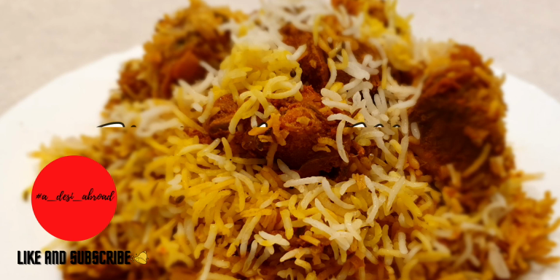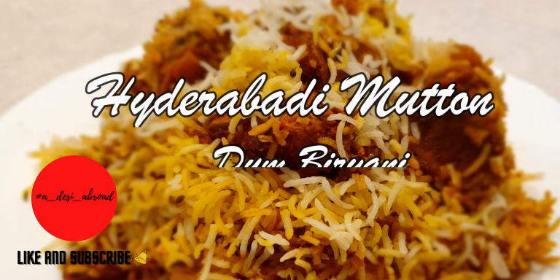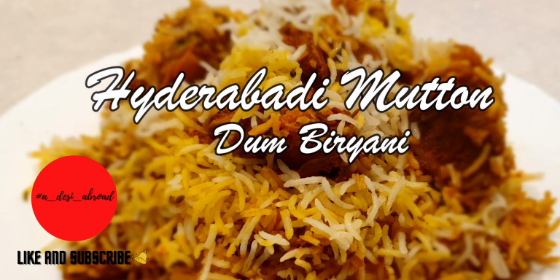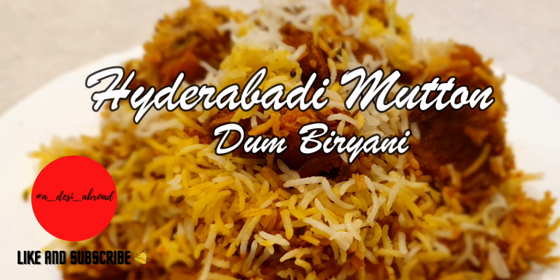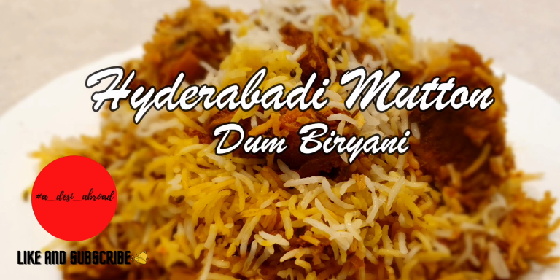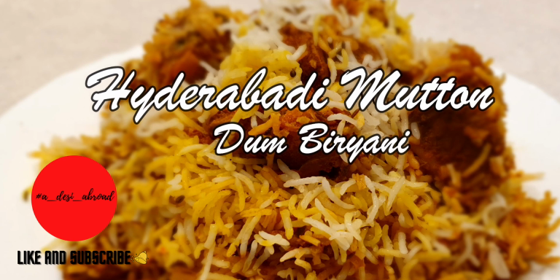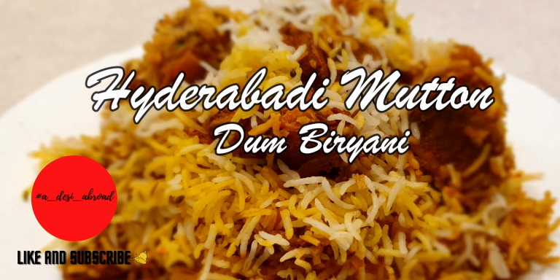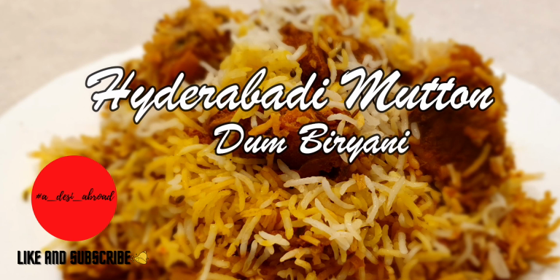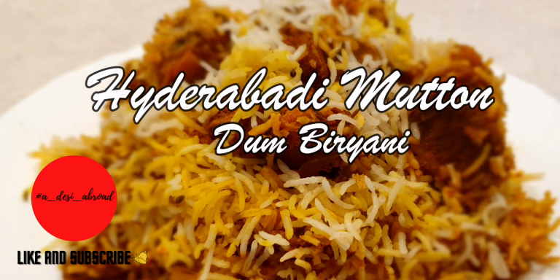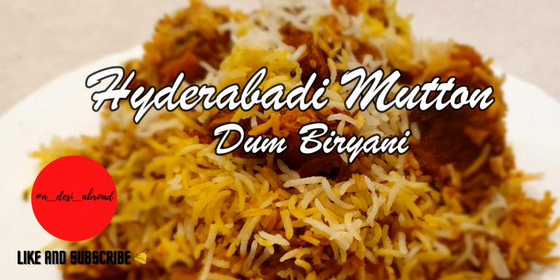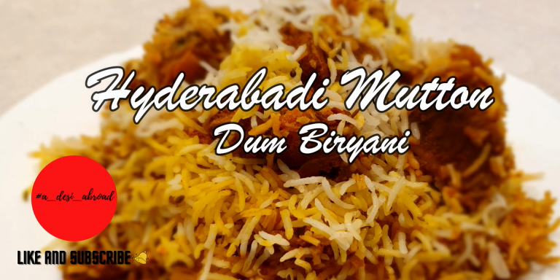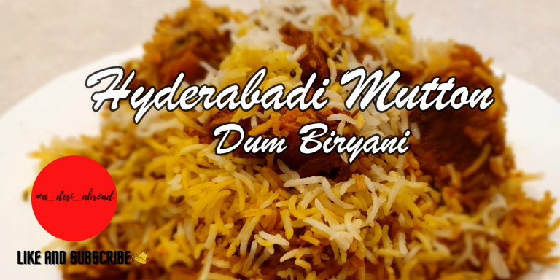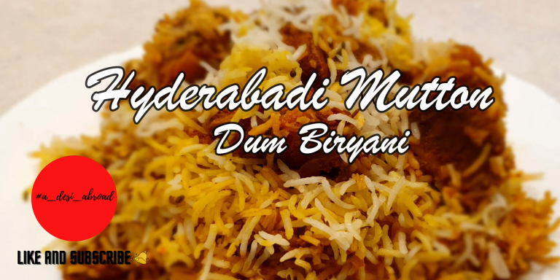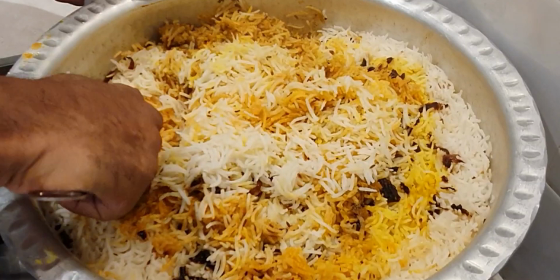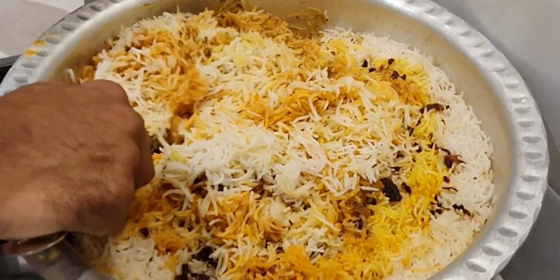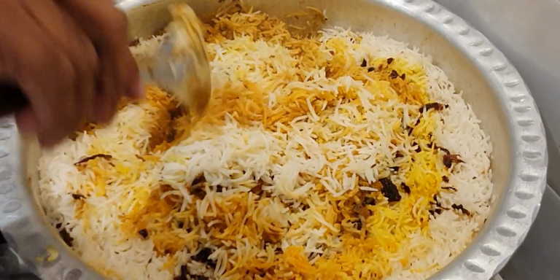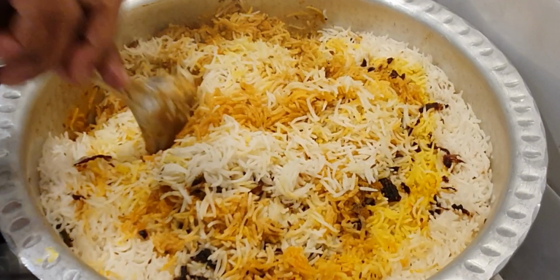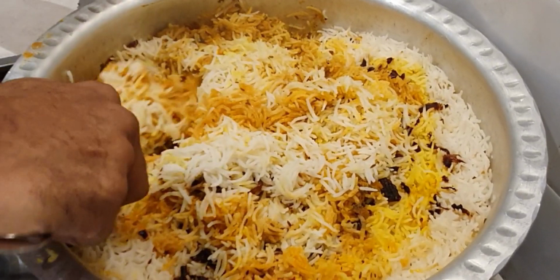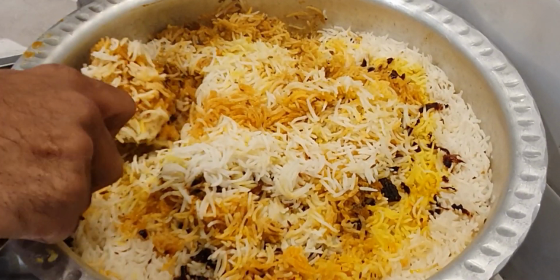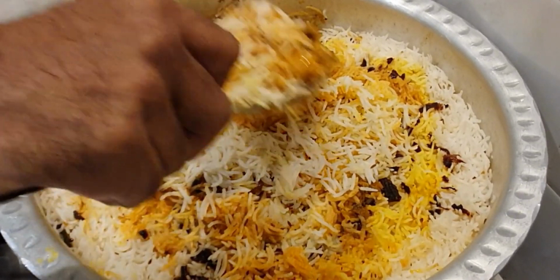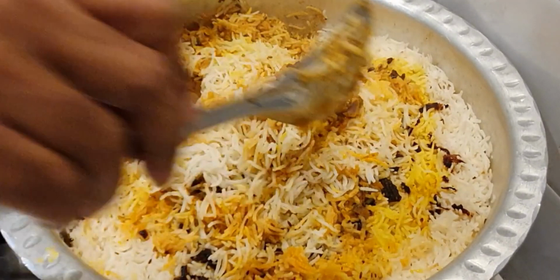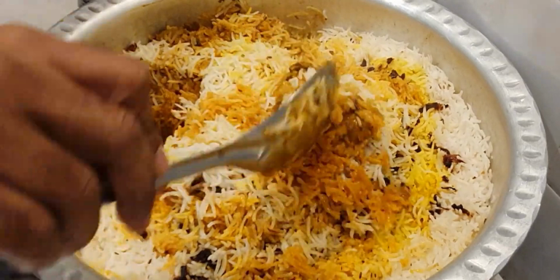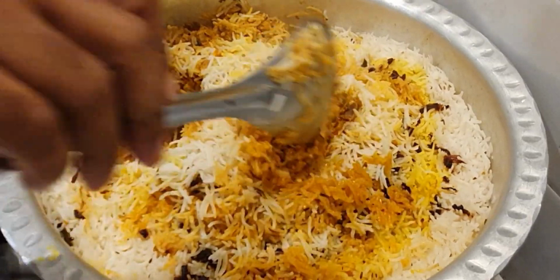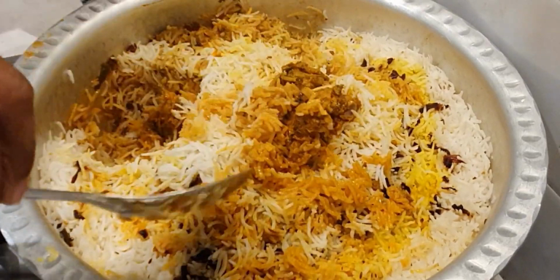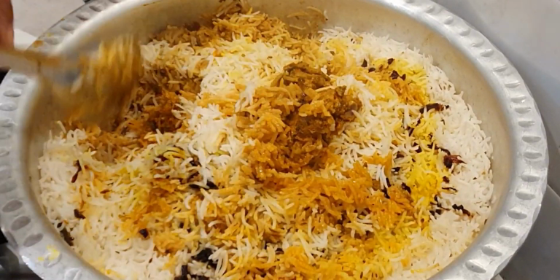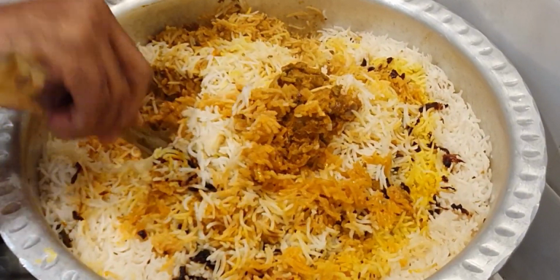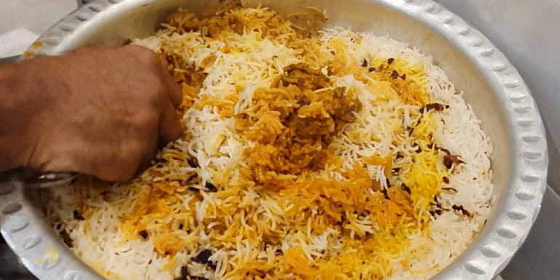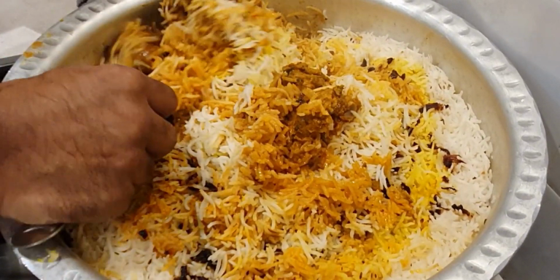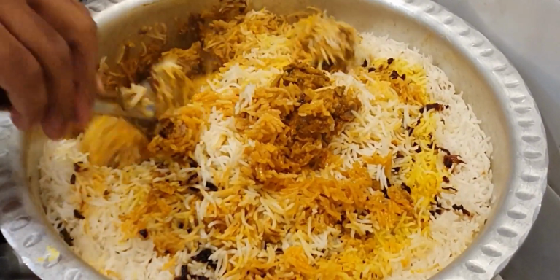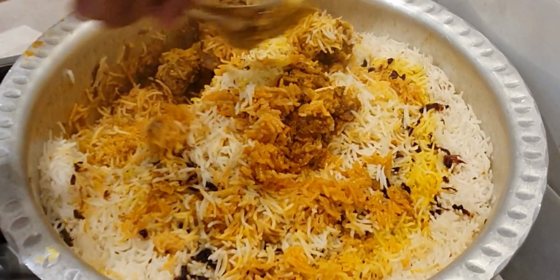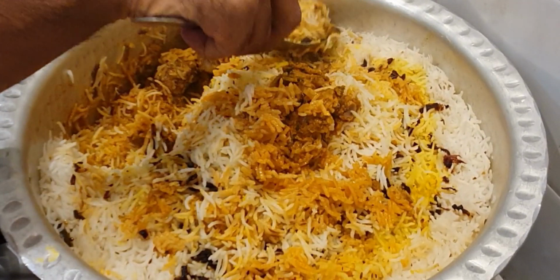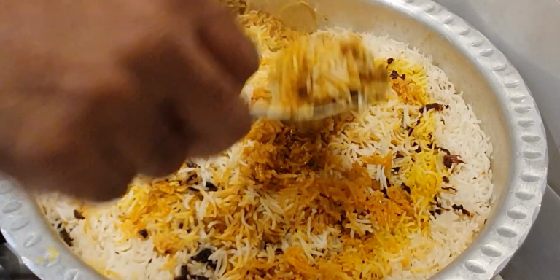Hello Adesi and Pardesi friends, I'm Shweta, I'm Naveen and welcome to Adesi Abroad. Today we are going to show you how to make the world famous Hyderabadi Mutton Dum Biryani. Follow these simple tips and your biryani will come out just perfect.